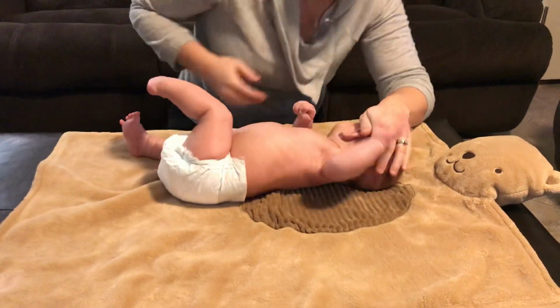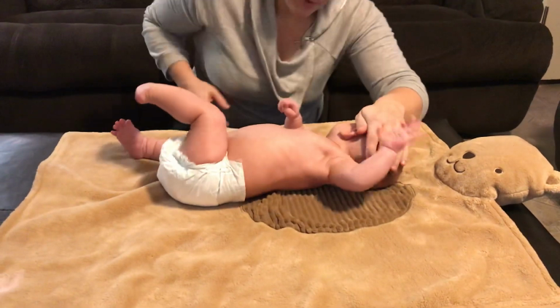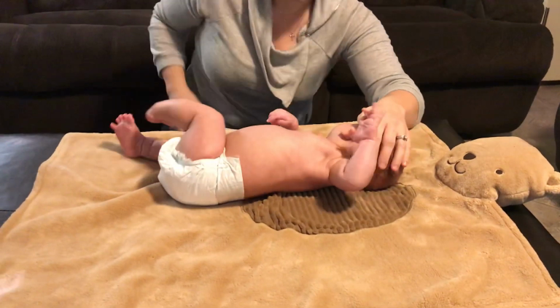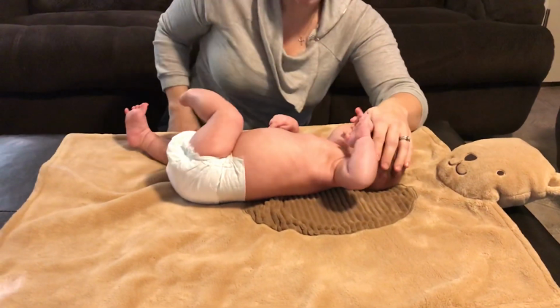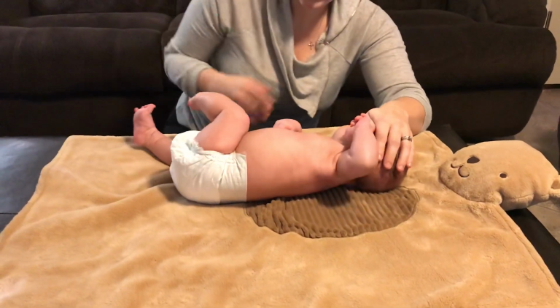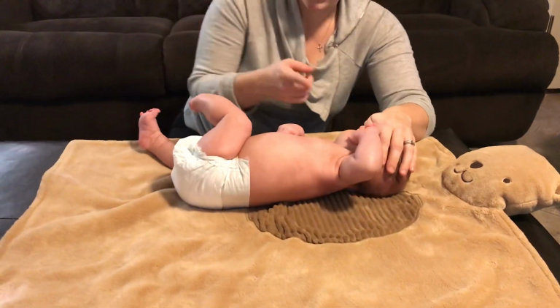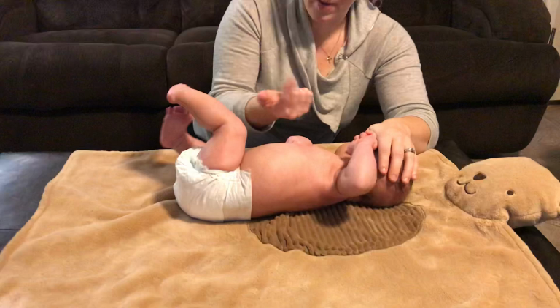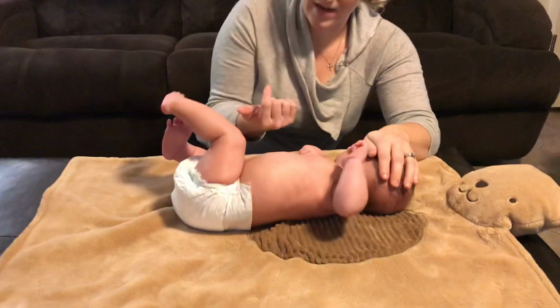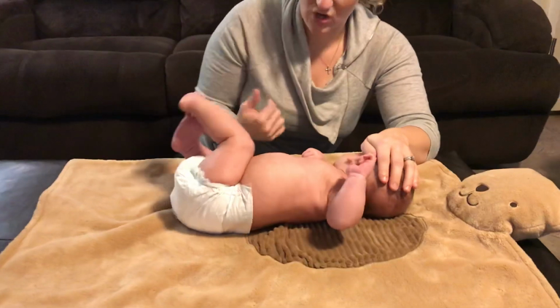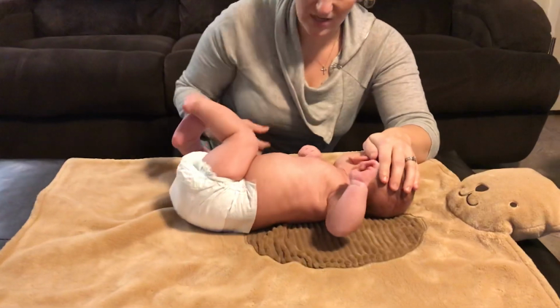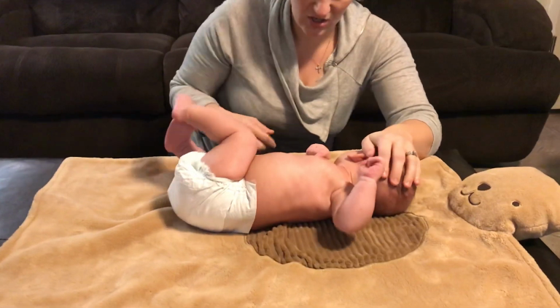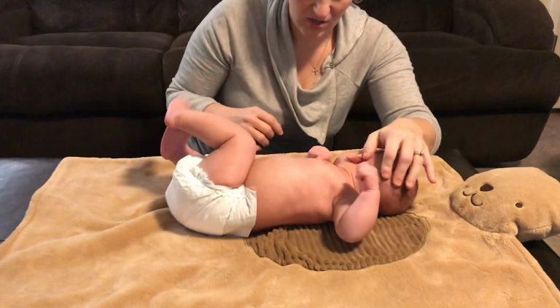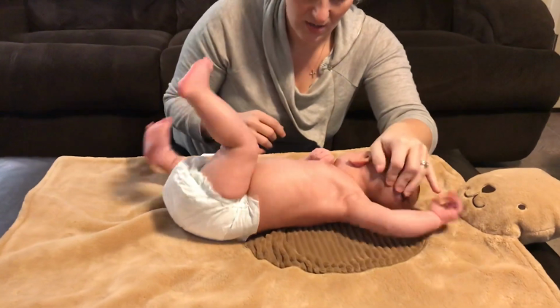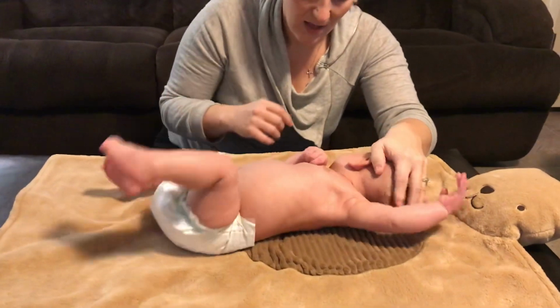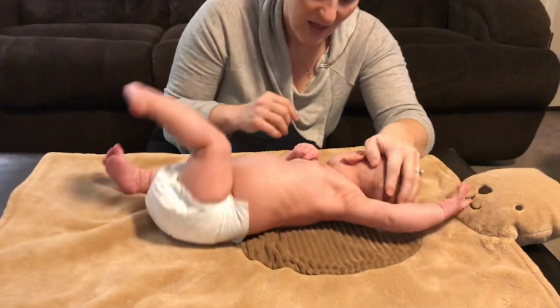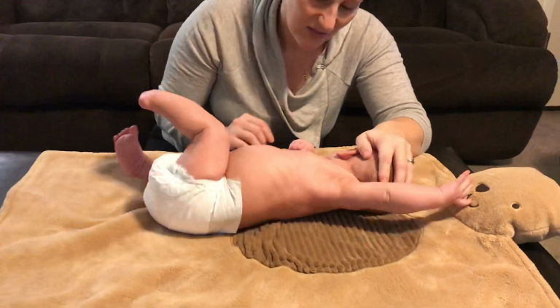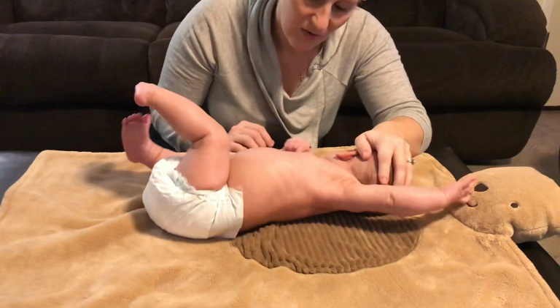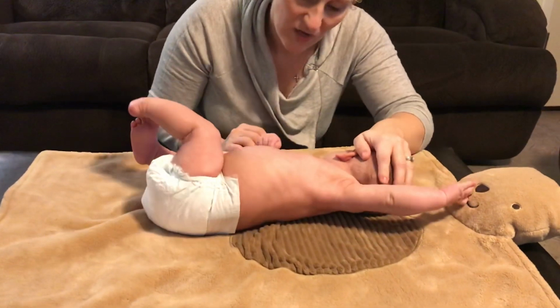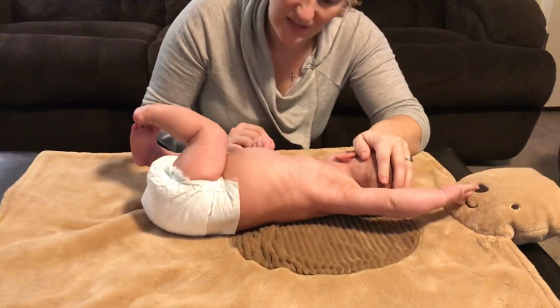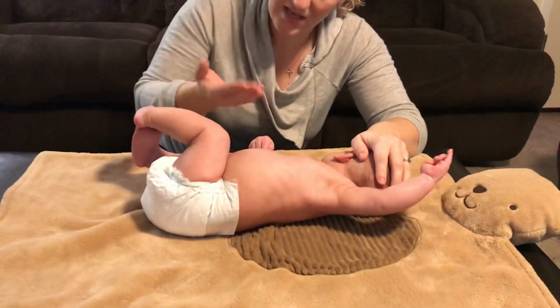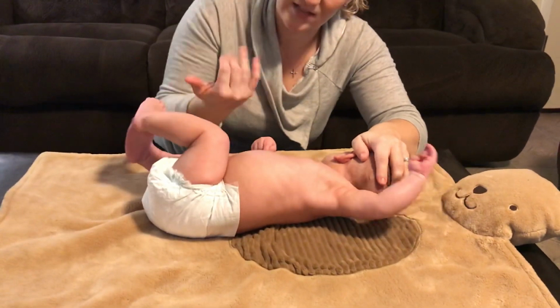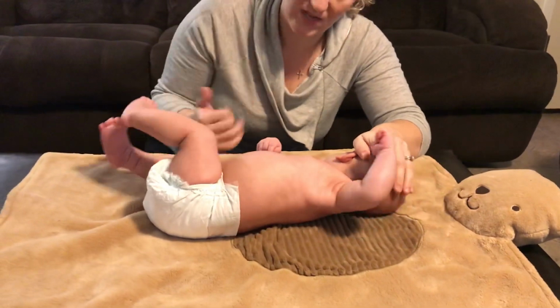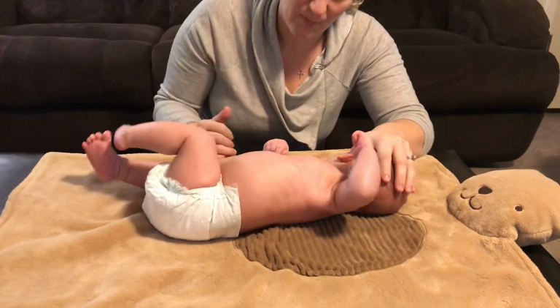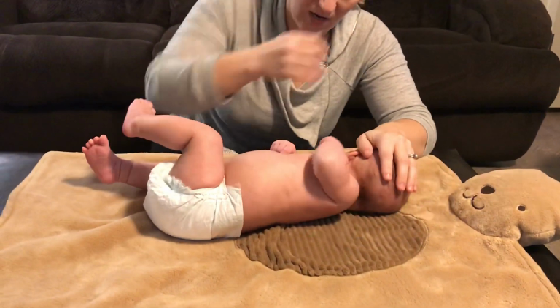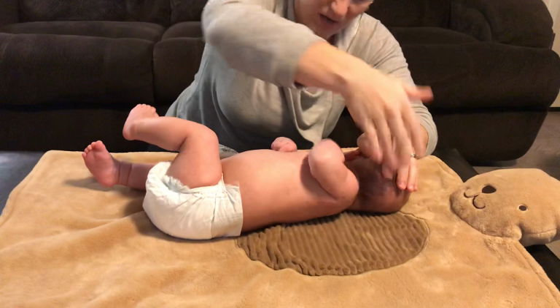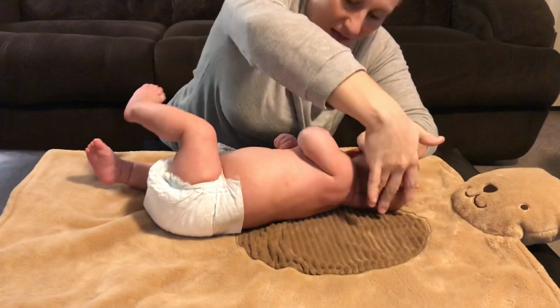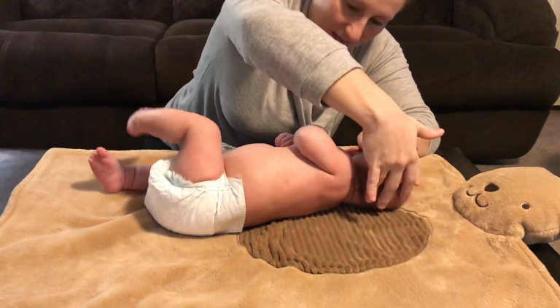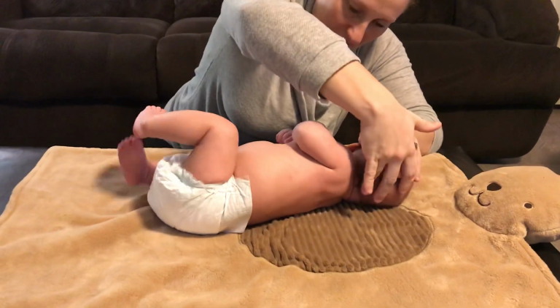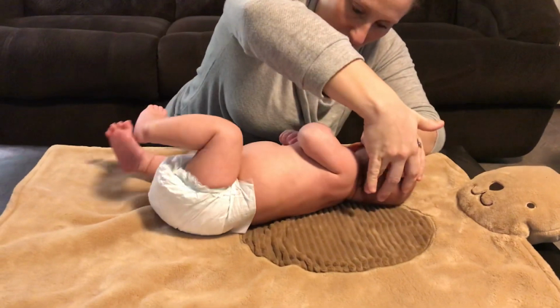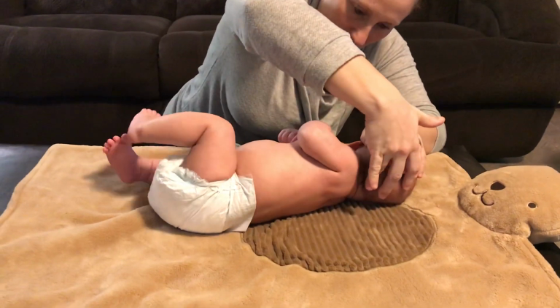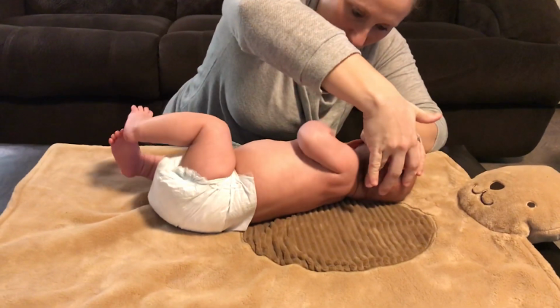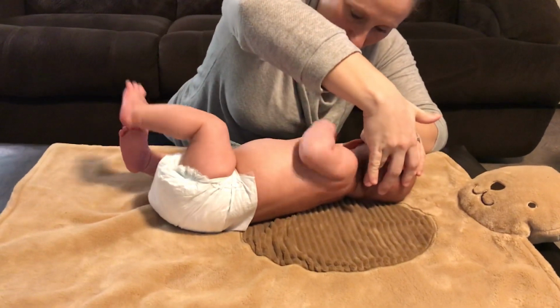I'm looking to see that body try to turn as a unit, and you can see he is lifting up over here, attempting to turn.